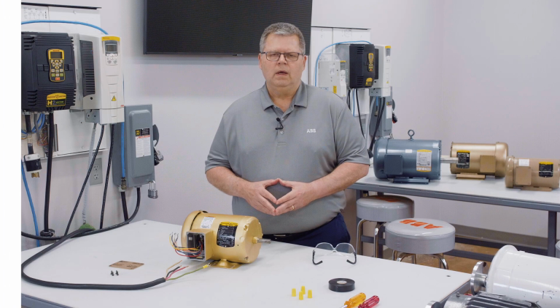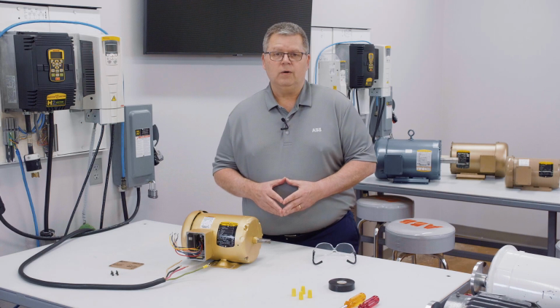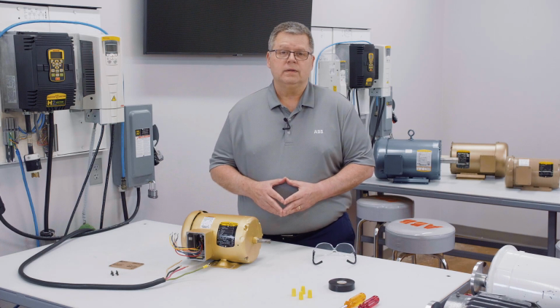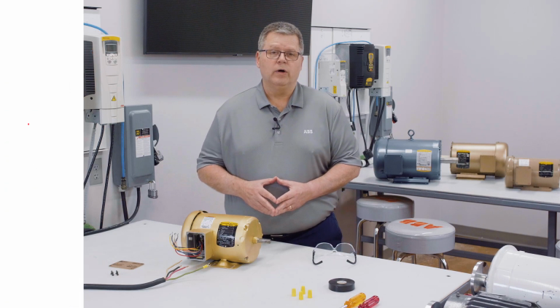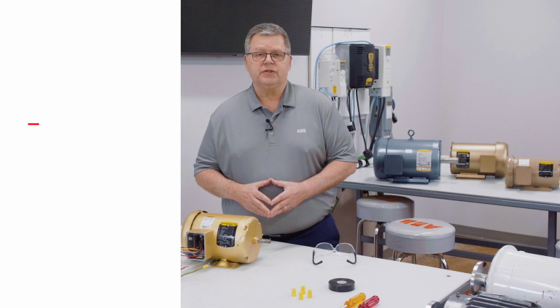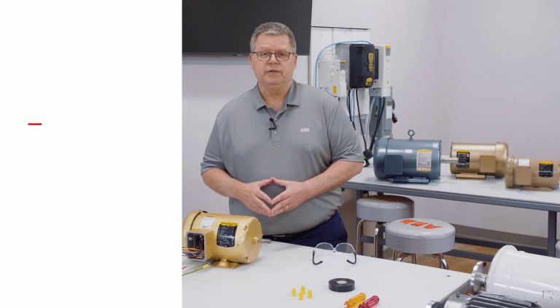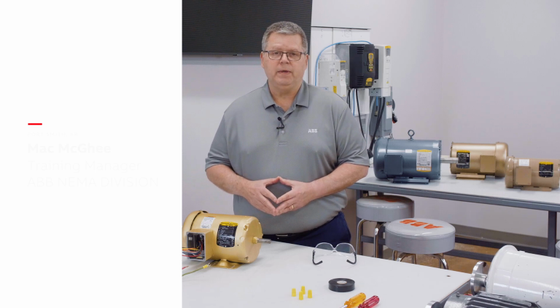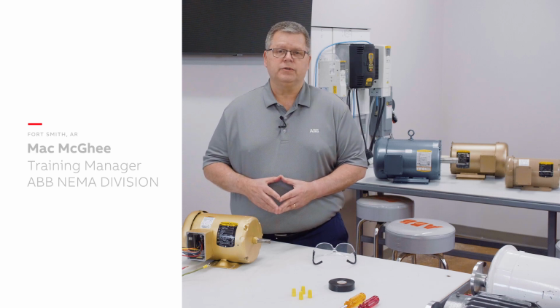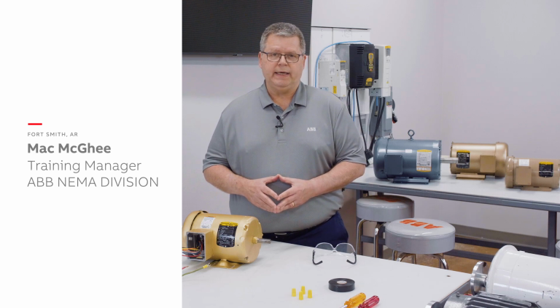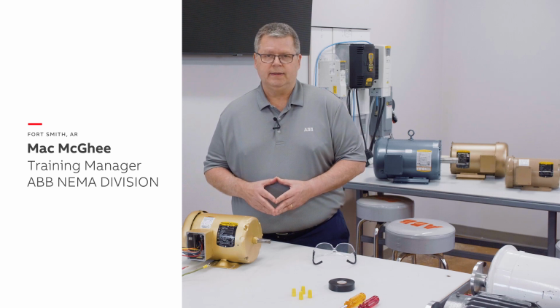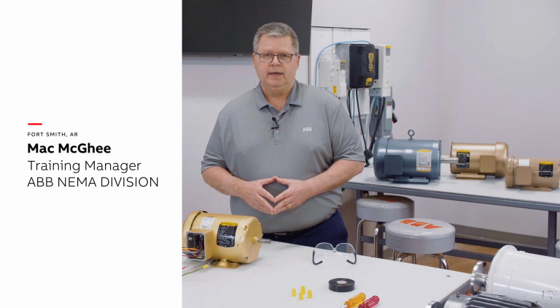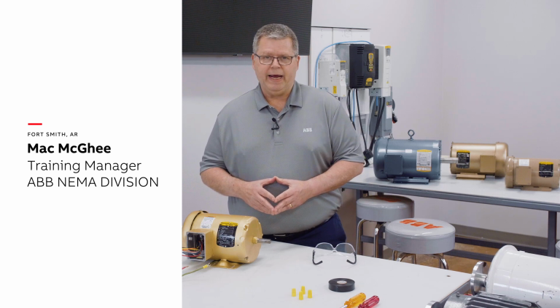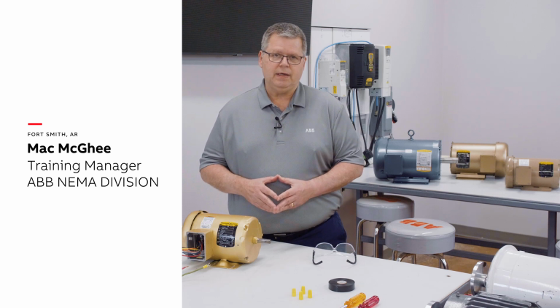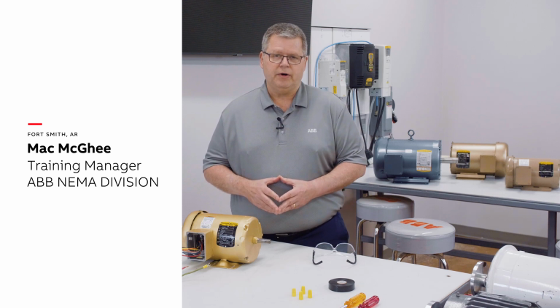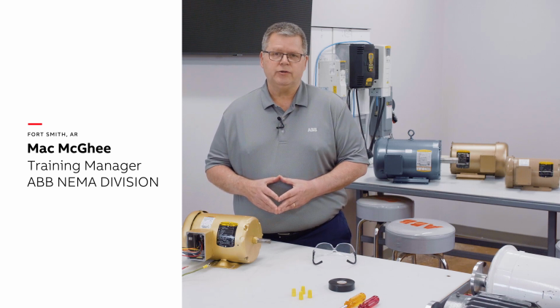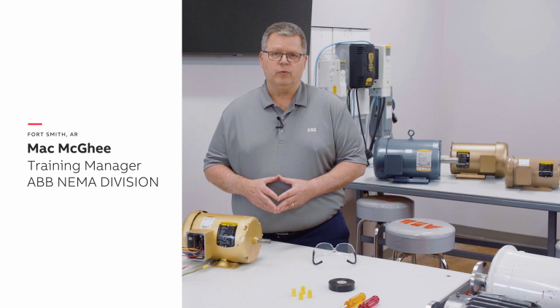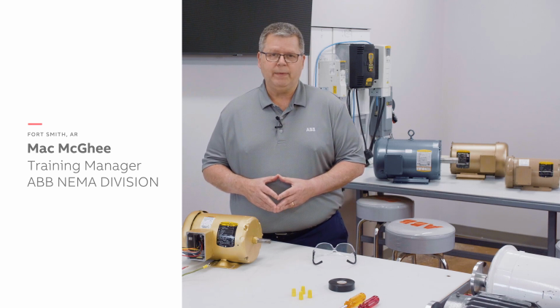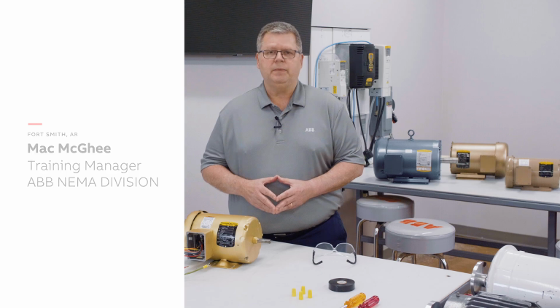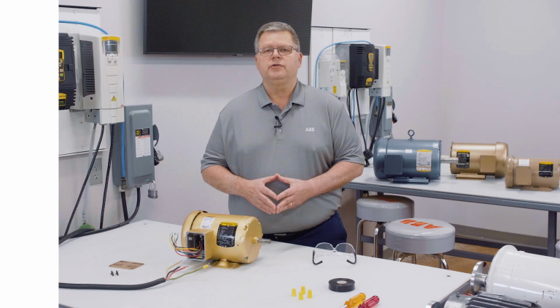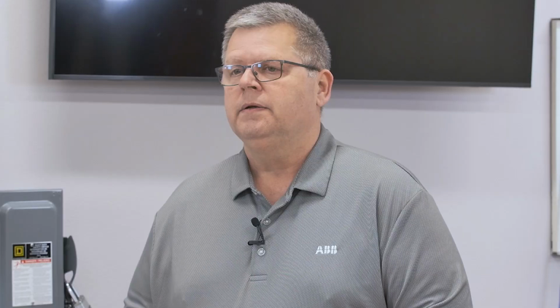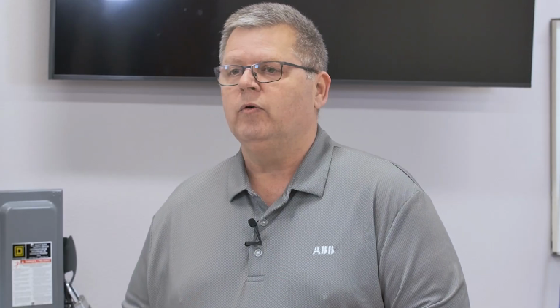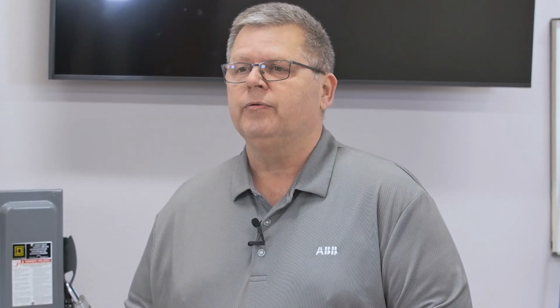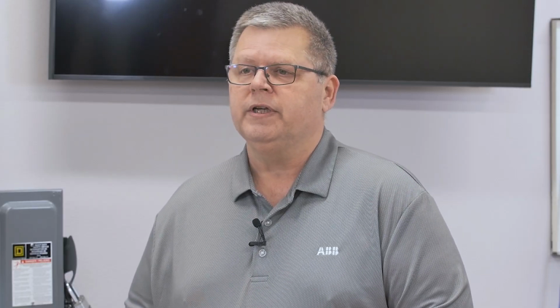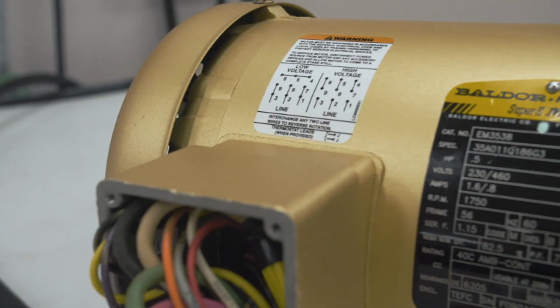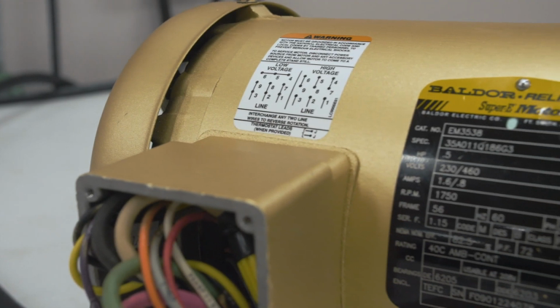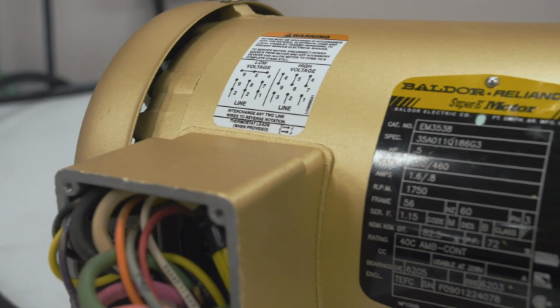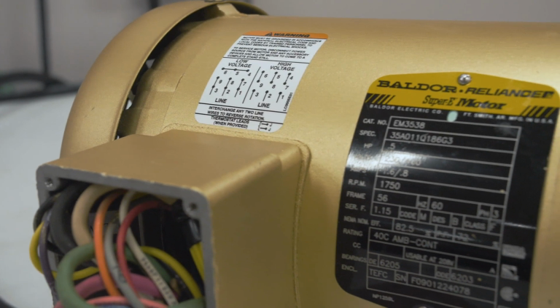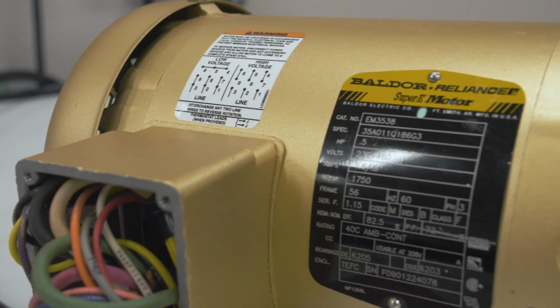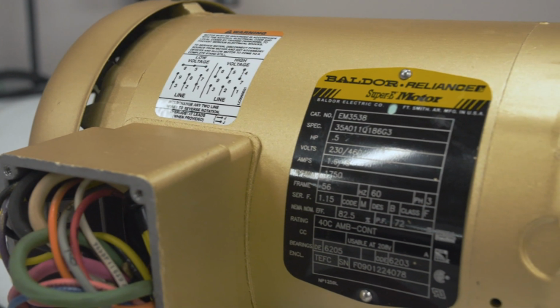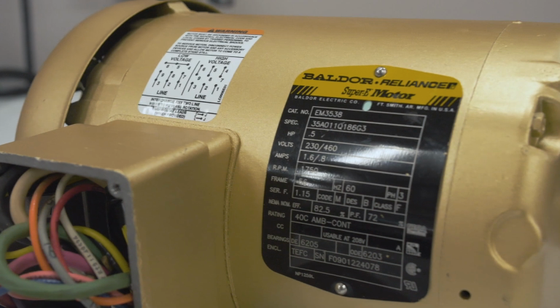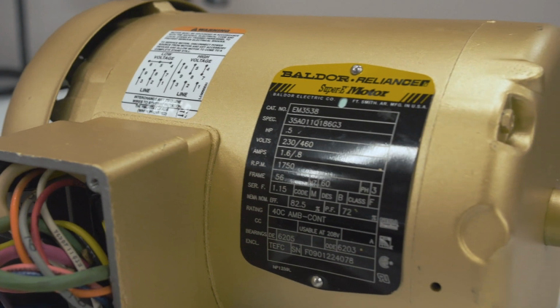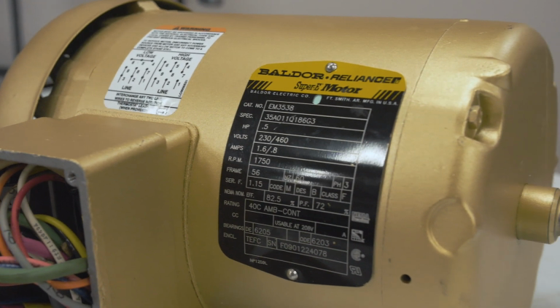Hello and welcome to this session of ABB Motors Explained. I'm Mac McGee, training manager for the ABB NEMA division. Today I will be covering the typical wiring of a three-phase AC induction electric motor.